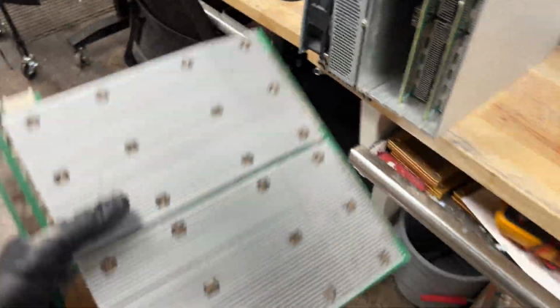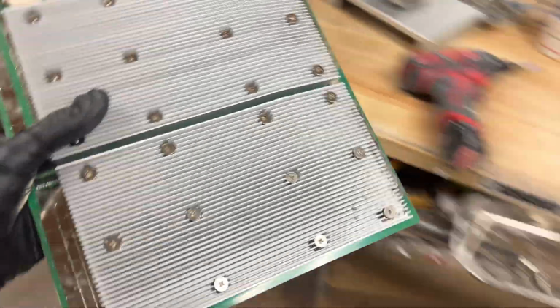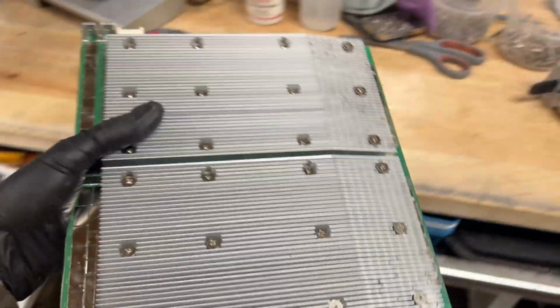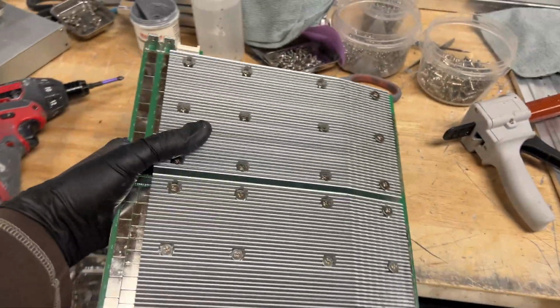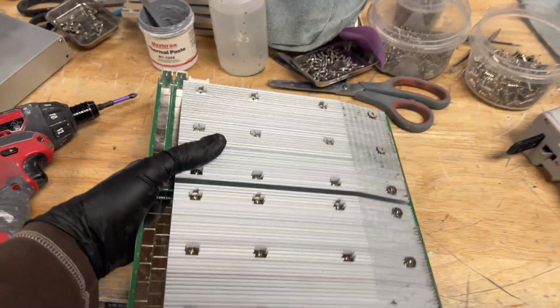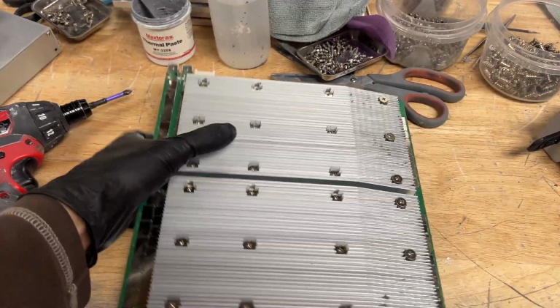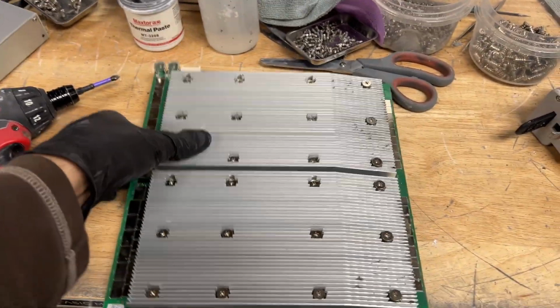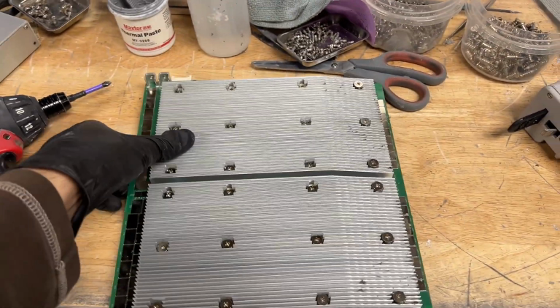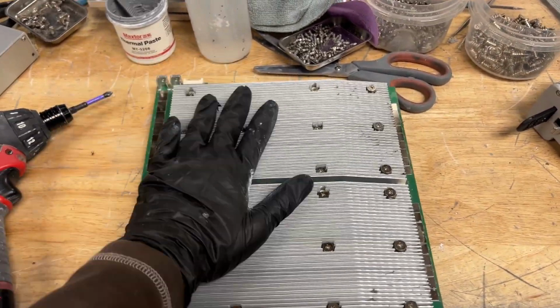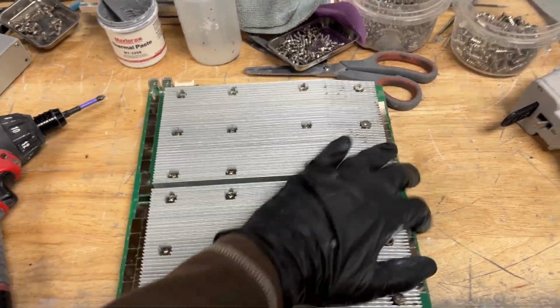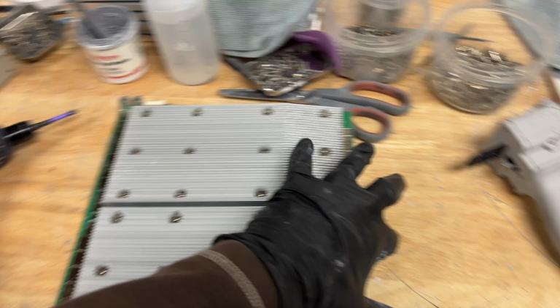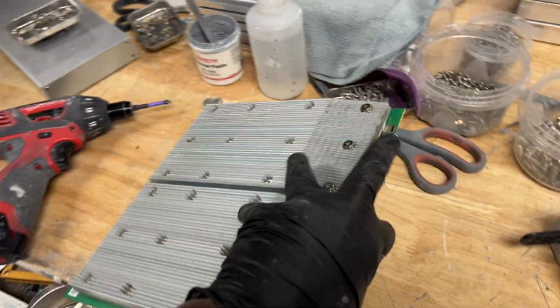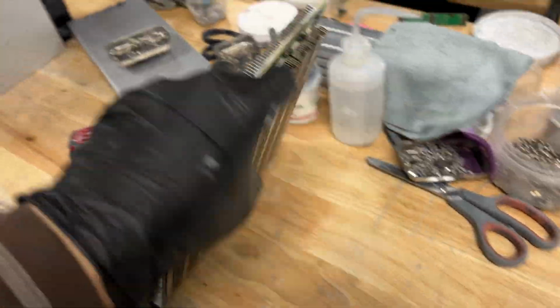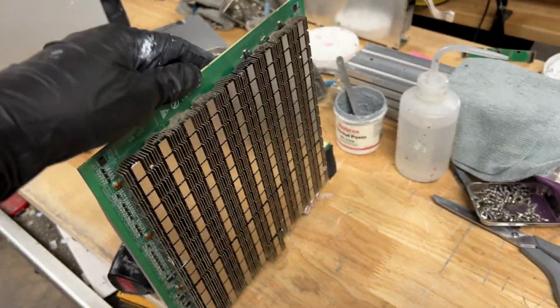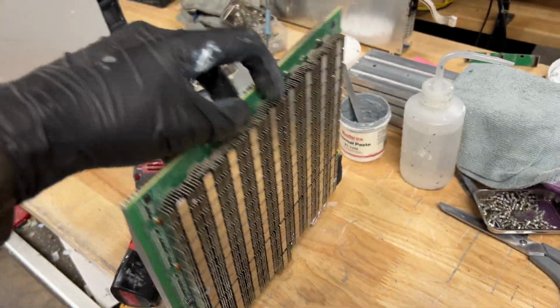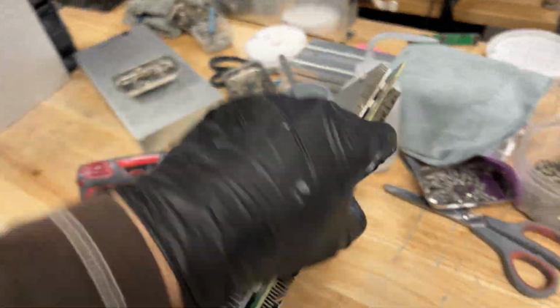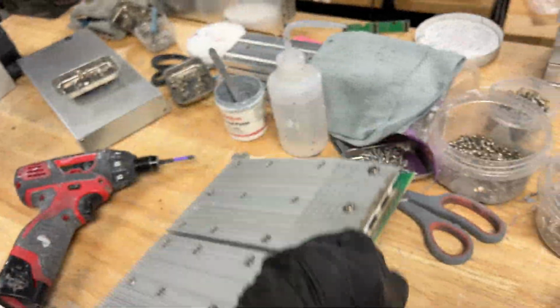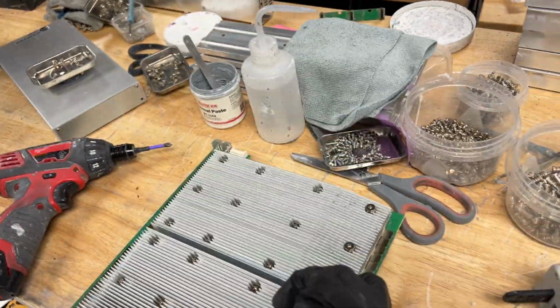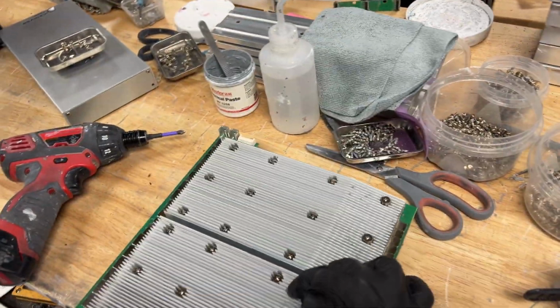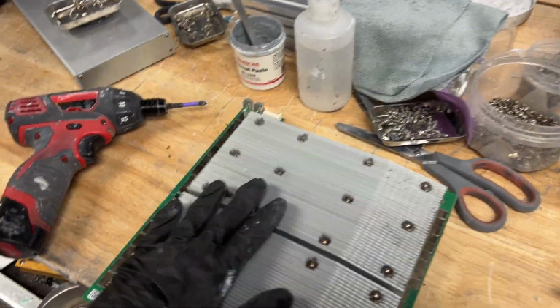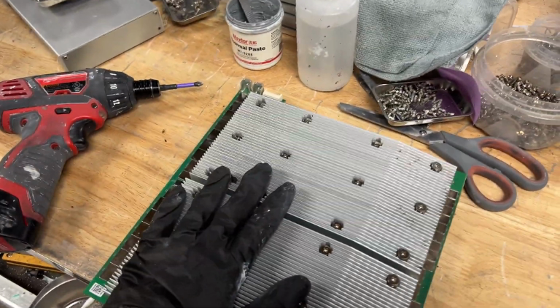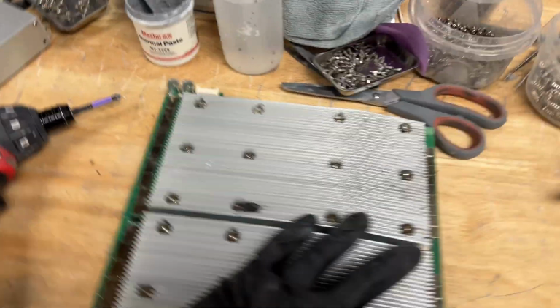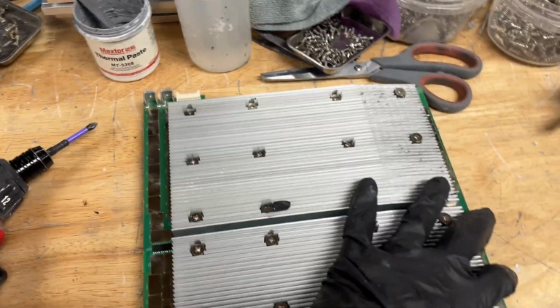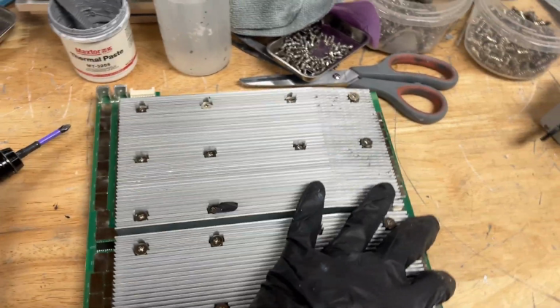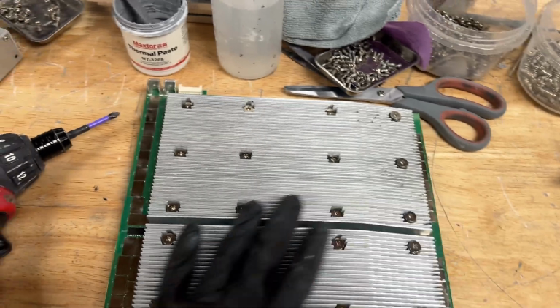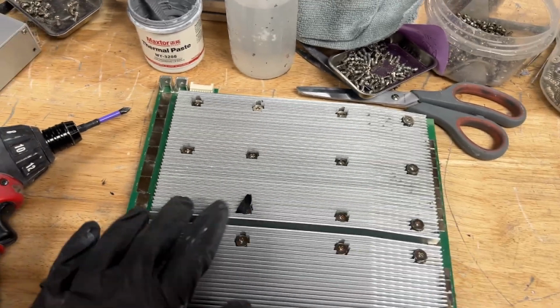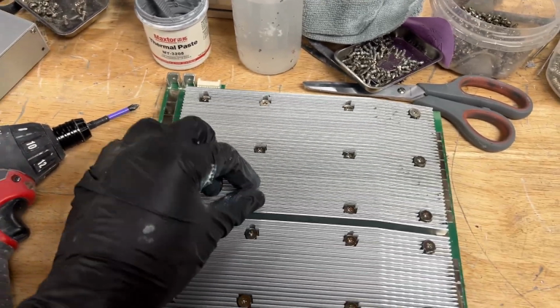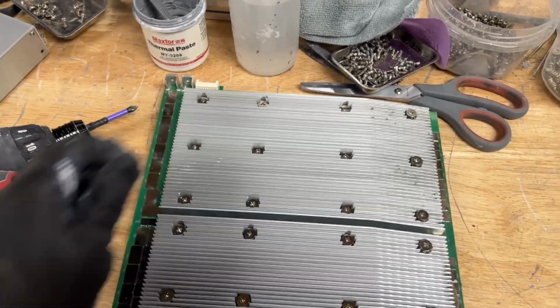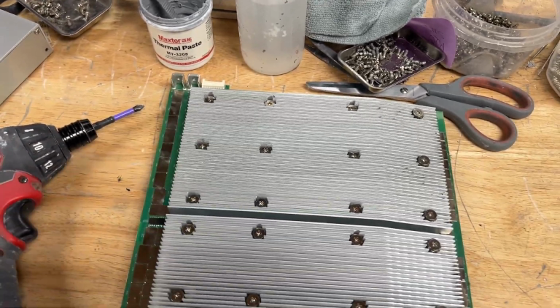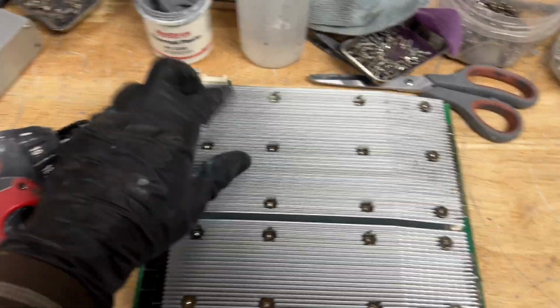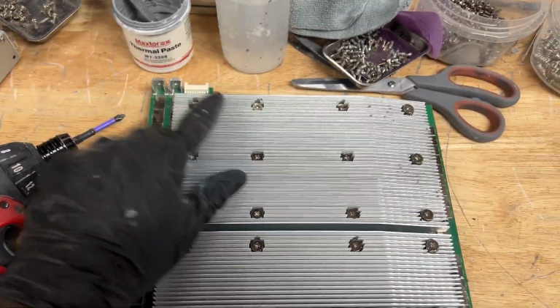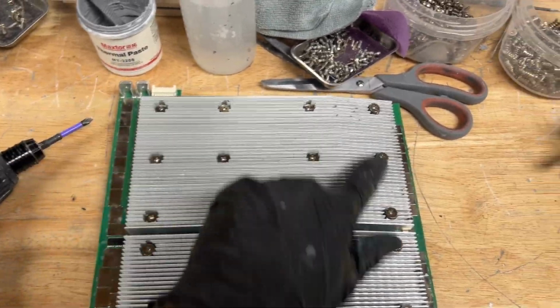Then it just slides out just like that. You want to place it down on a wood surface or soft surface — you don't want to damage the heat sinks on the back or front of this dashboard. Now what we're going to be doing is removing all of these screws.